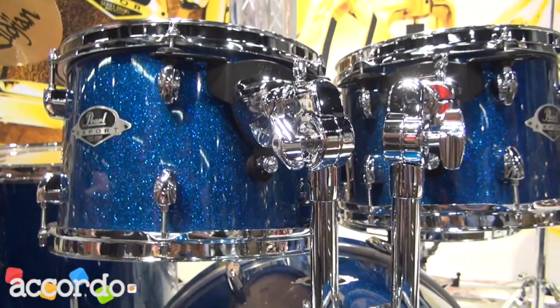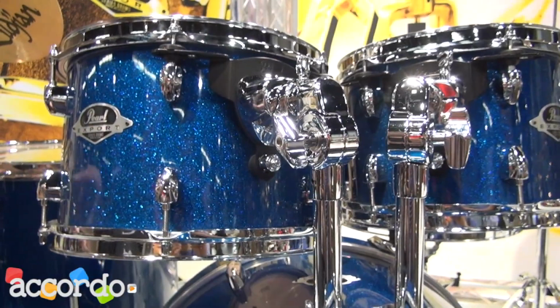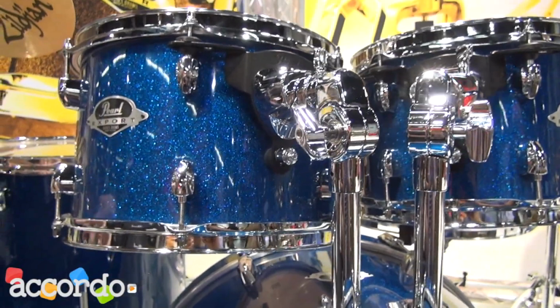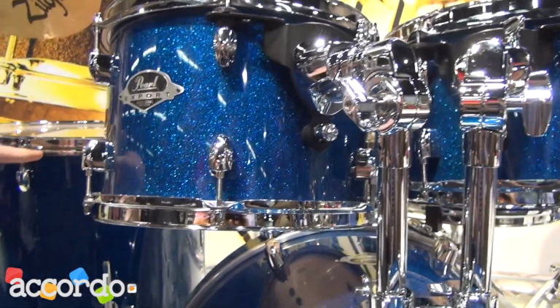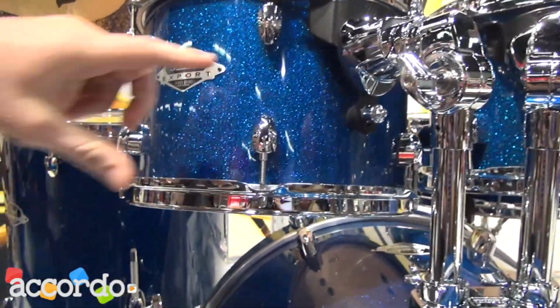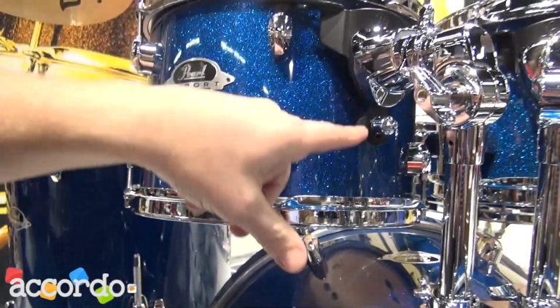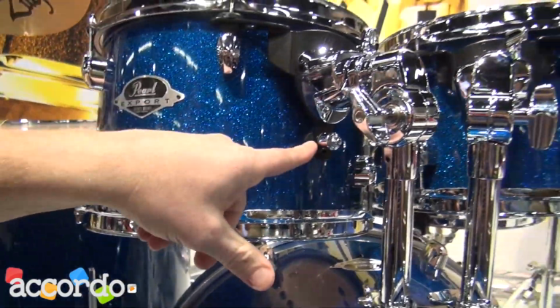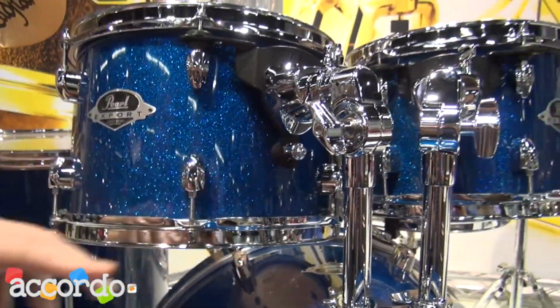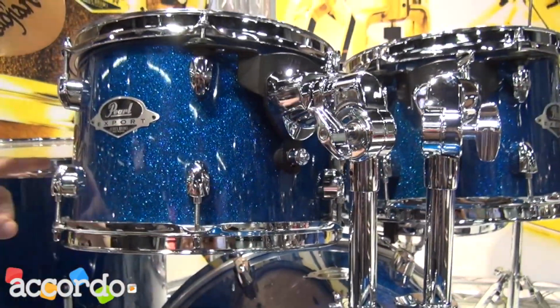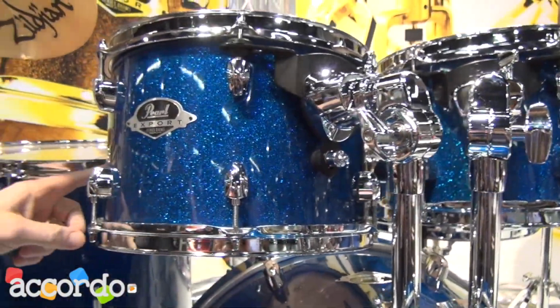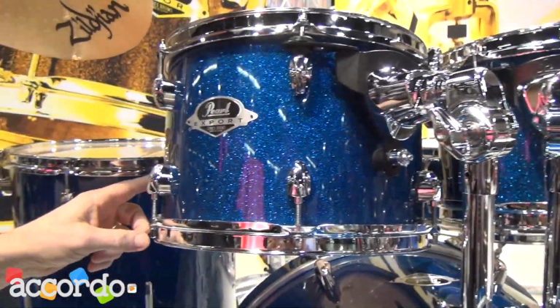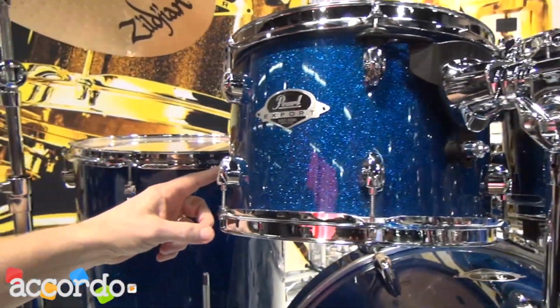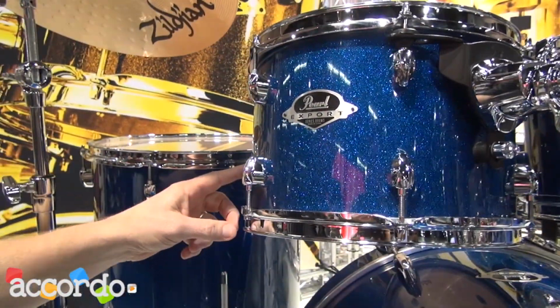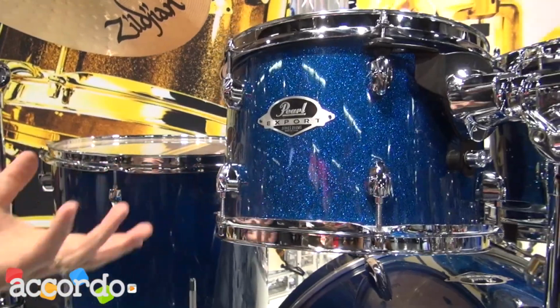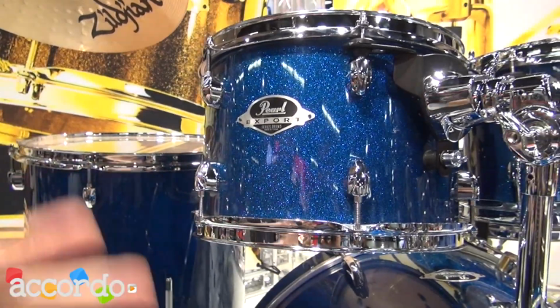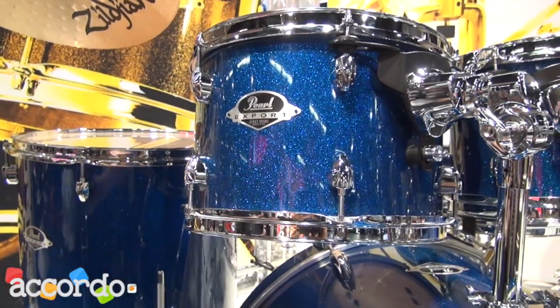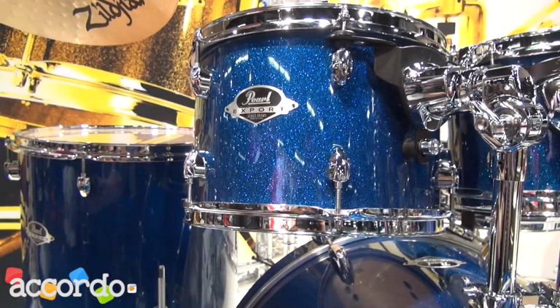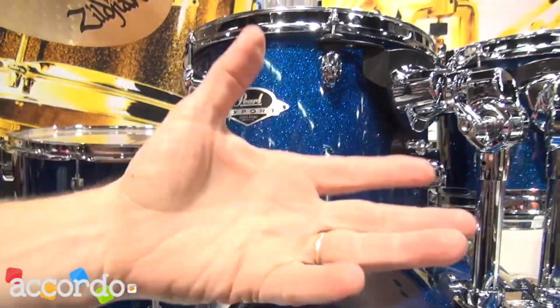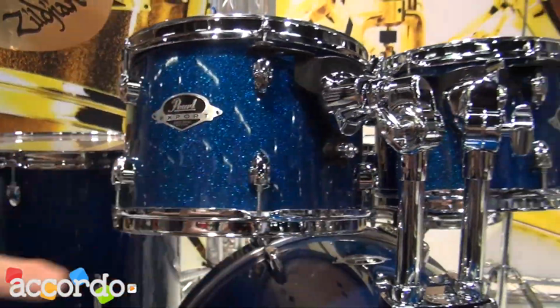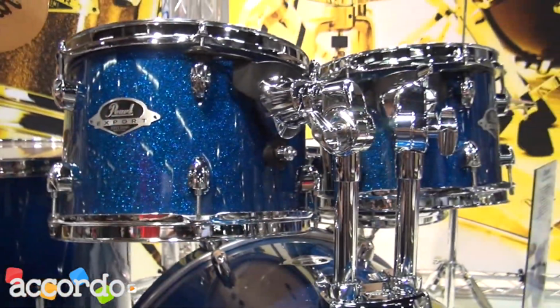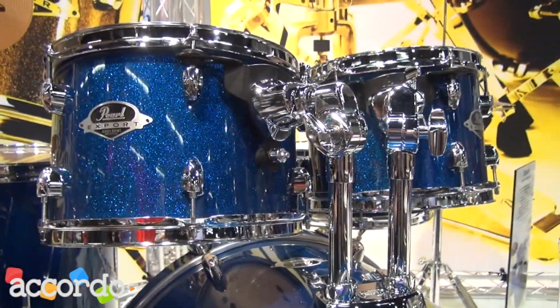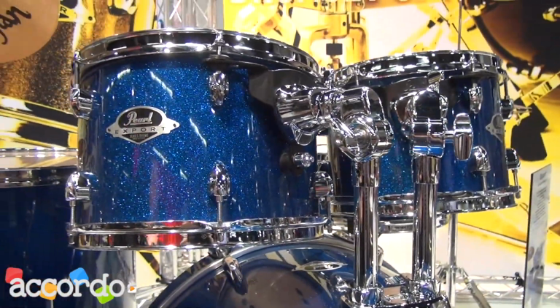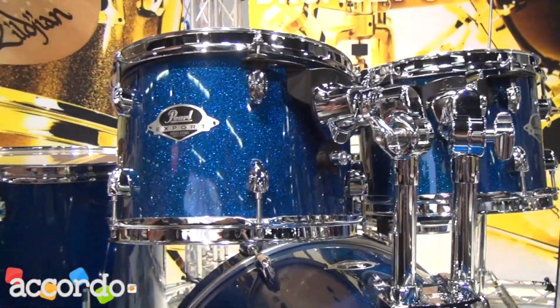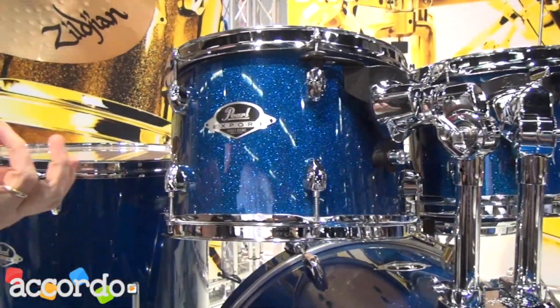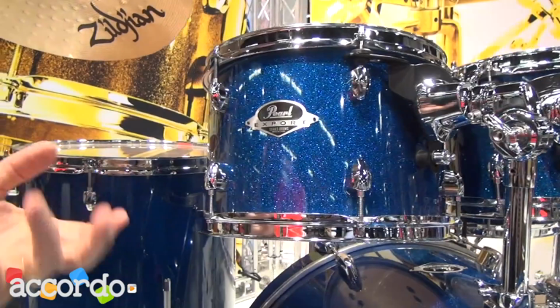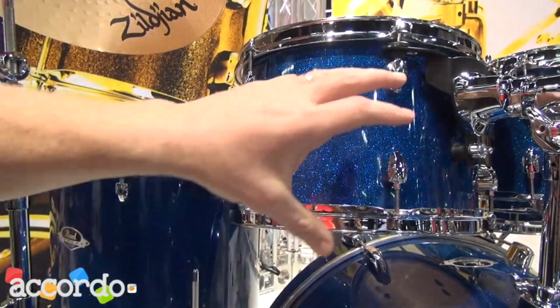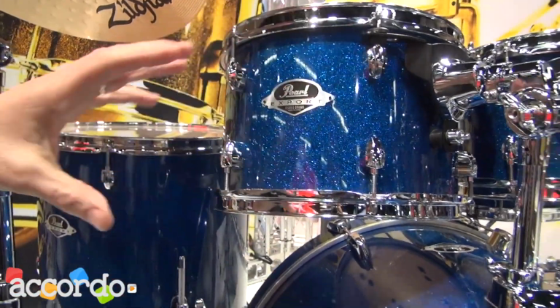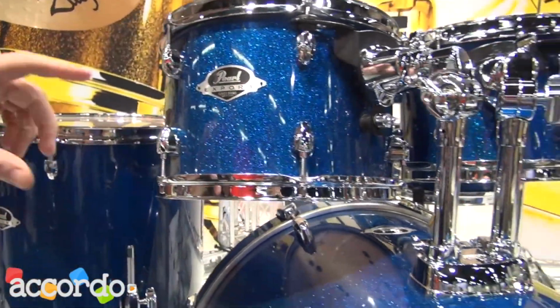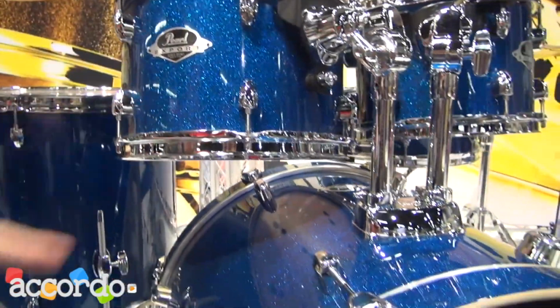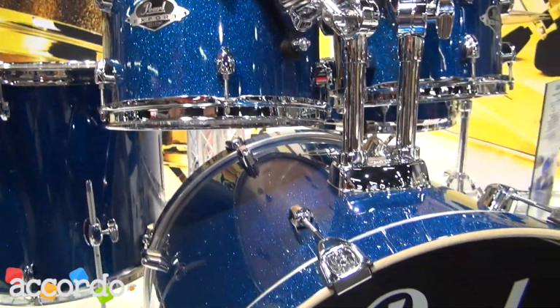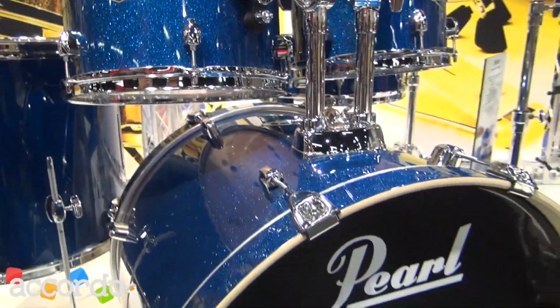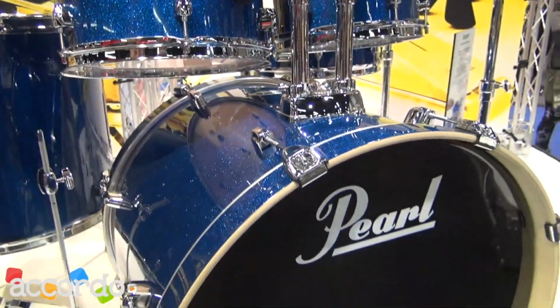Now you'll notice that because it goes through the air vent, each rack tom has two air vents. So if you're a left-handed player and you have to move the tom to the other side, you can always move the Opti-Mount so that the badge is facing forward.